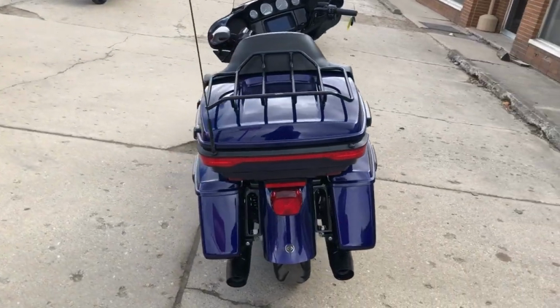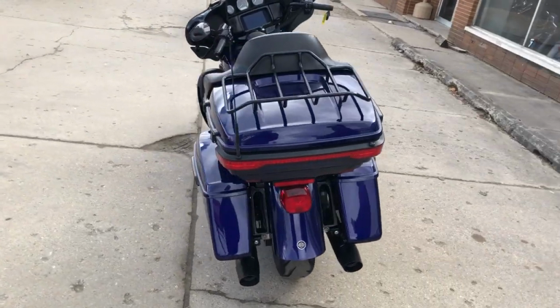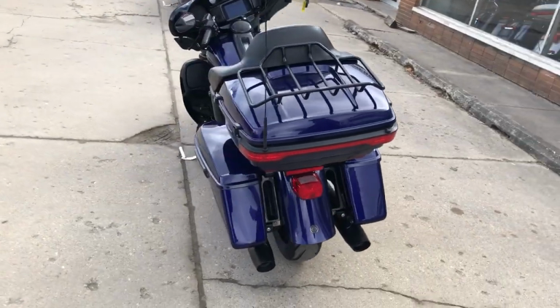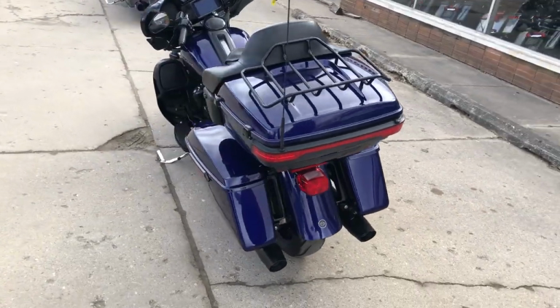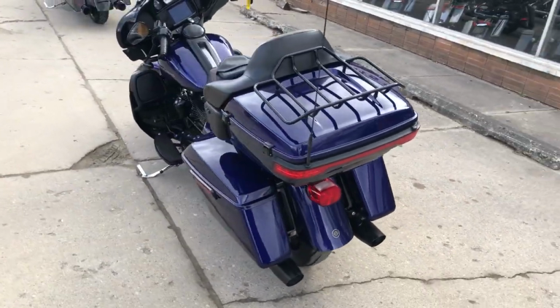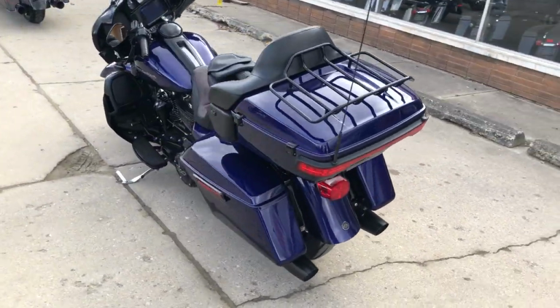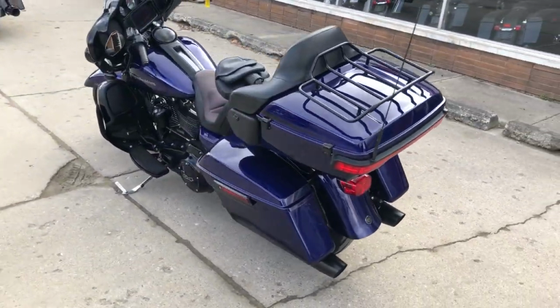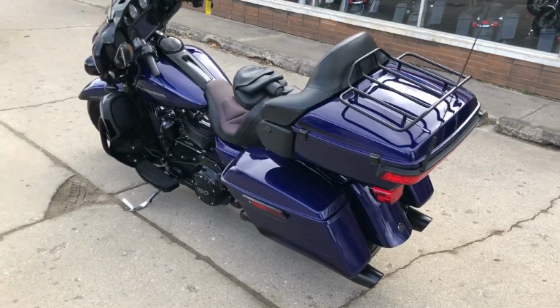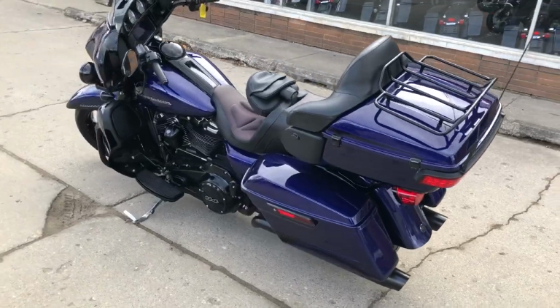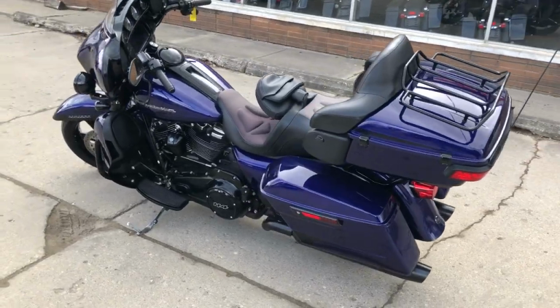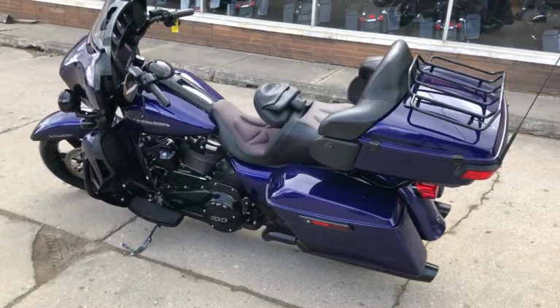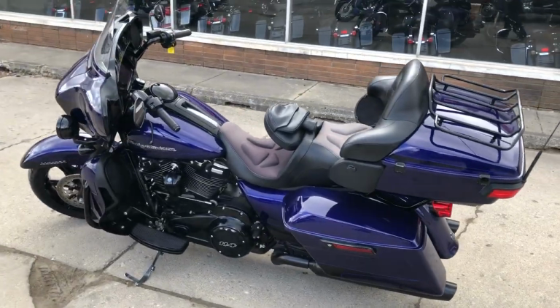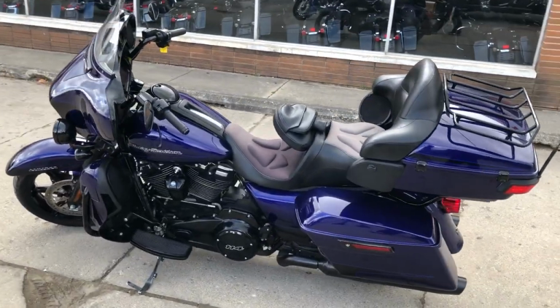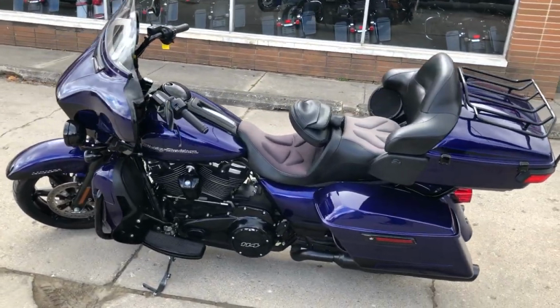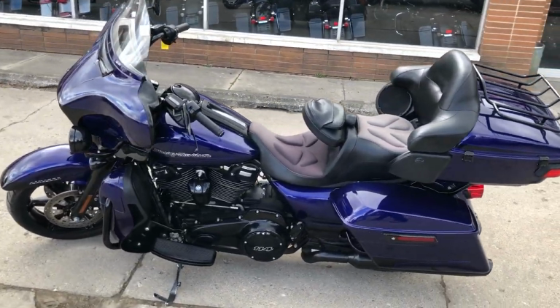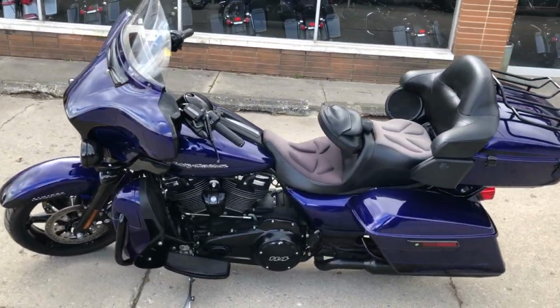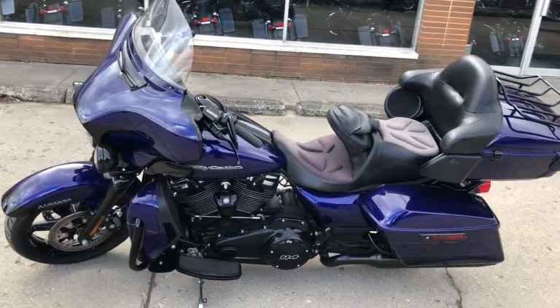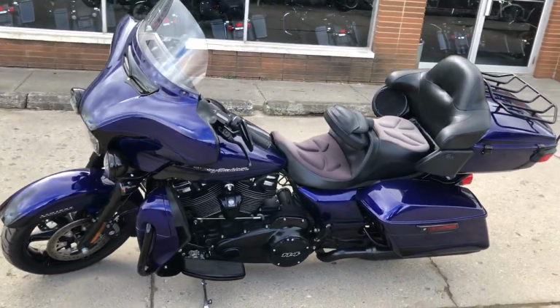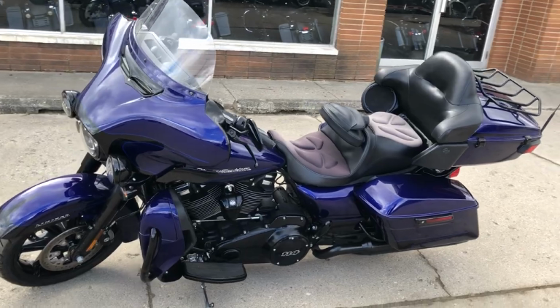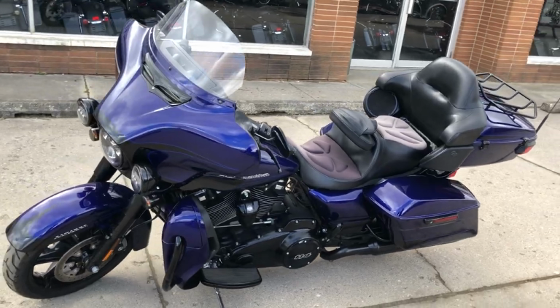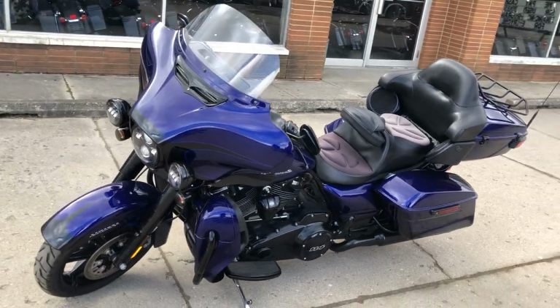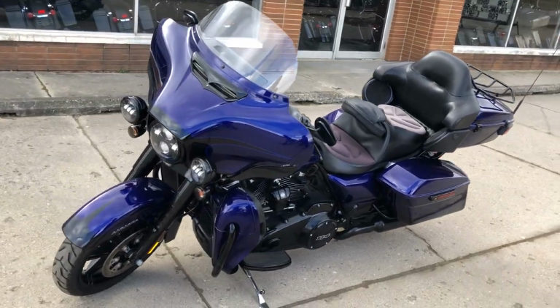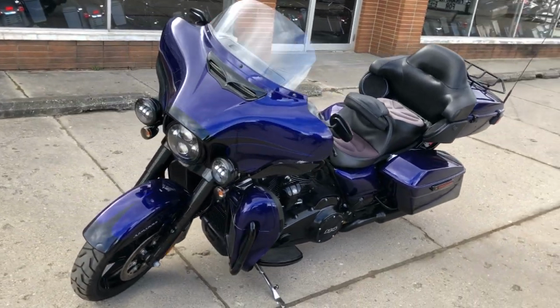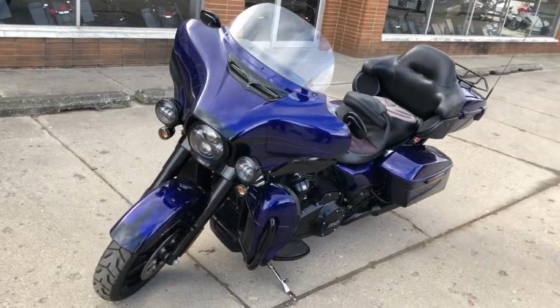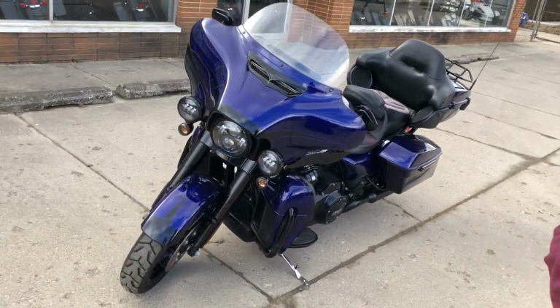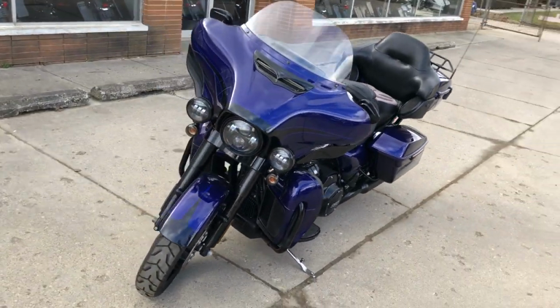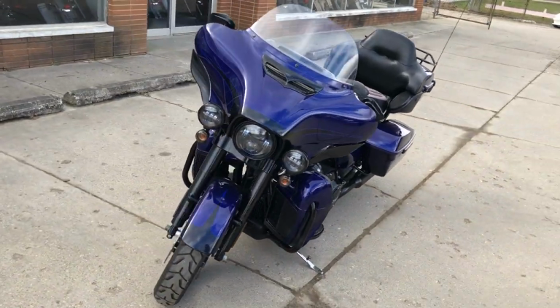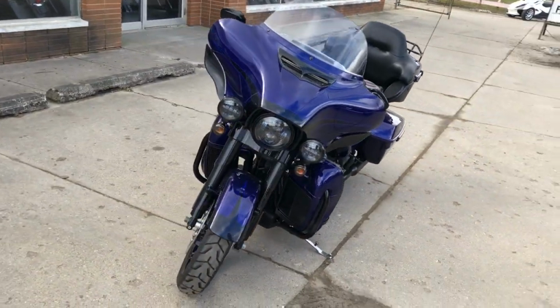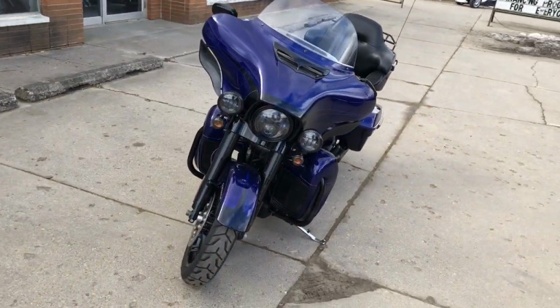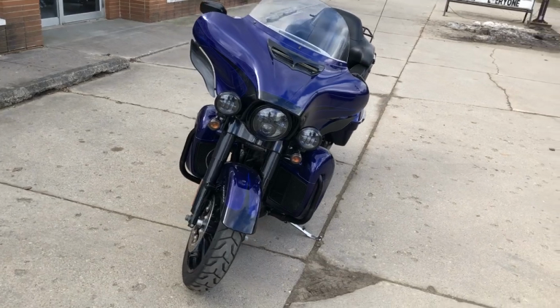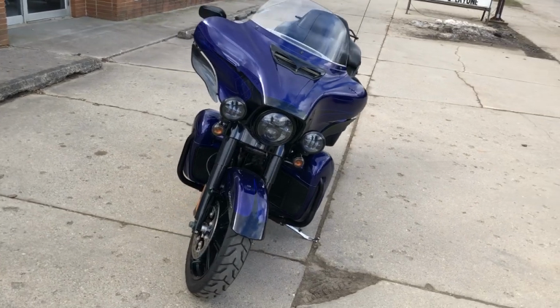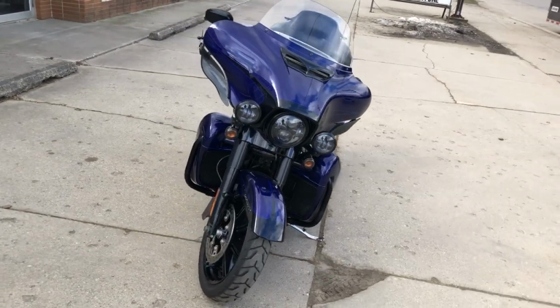Must see — paint is flawless, blacked out wheels, front end, blacked out dash, motor, controls. It's got the blackout package on it, 114 cubic inch motor, runs strong.